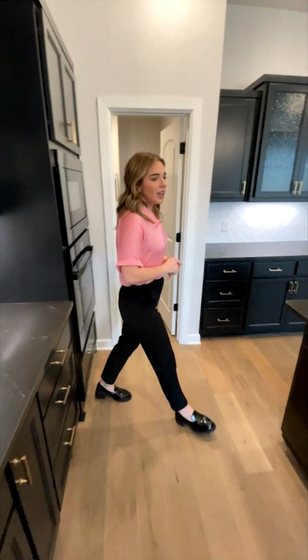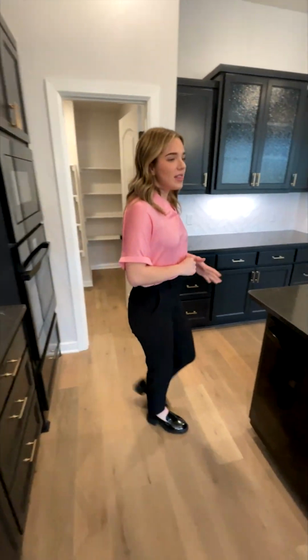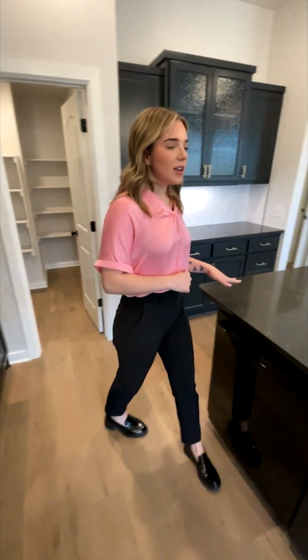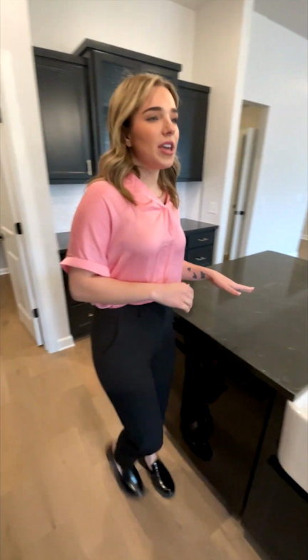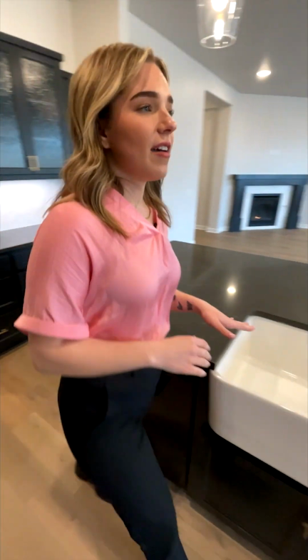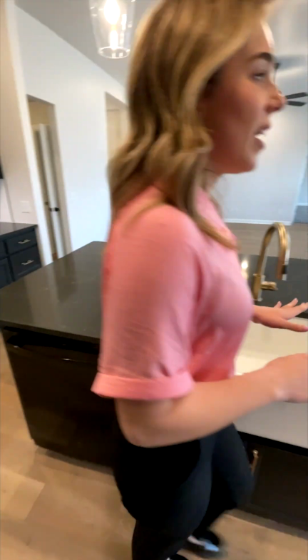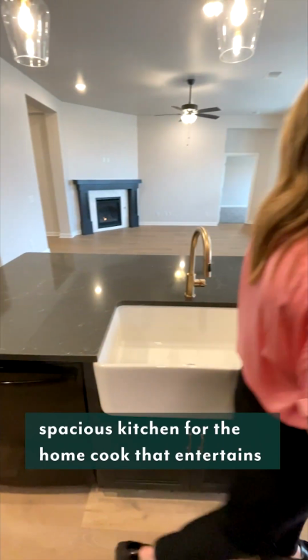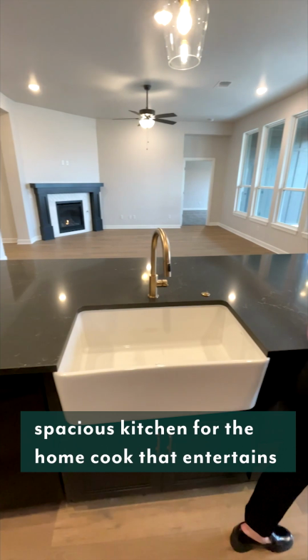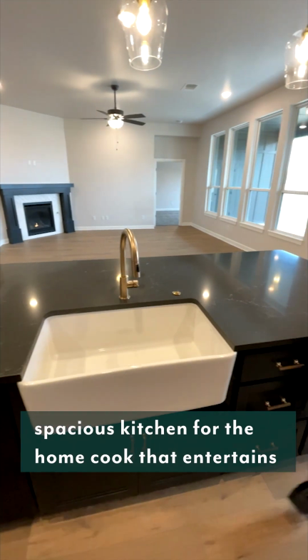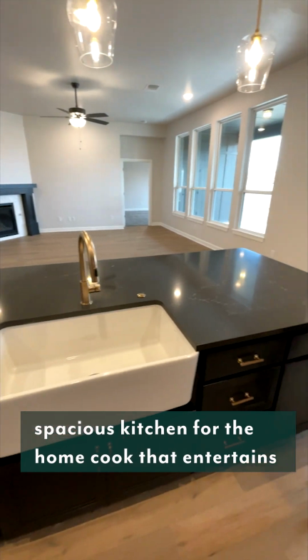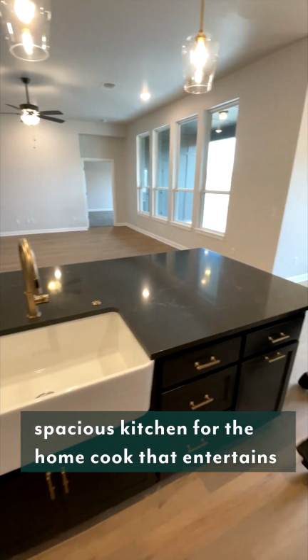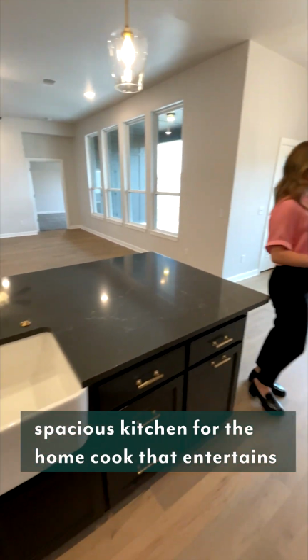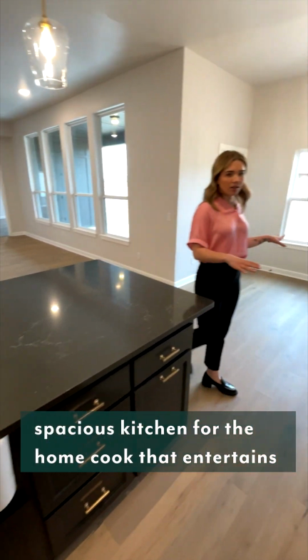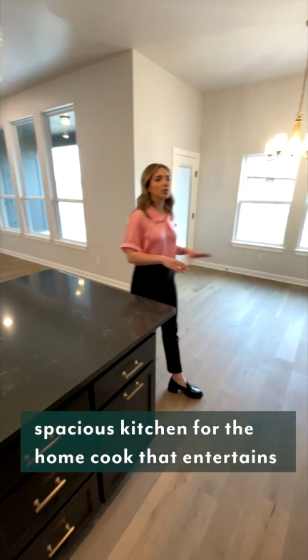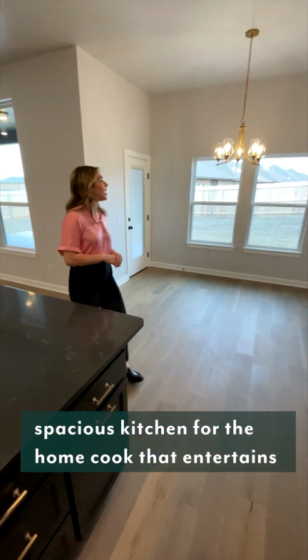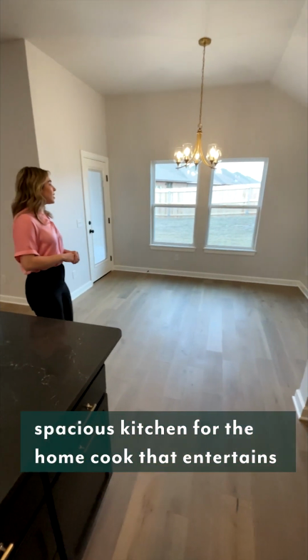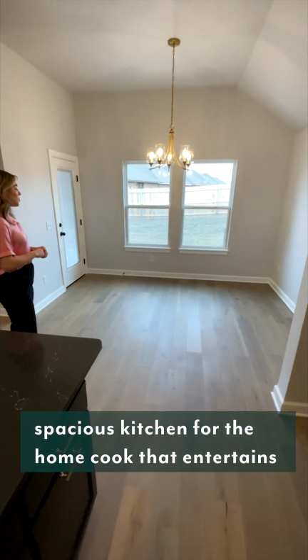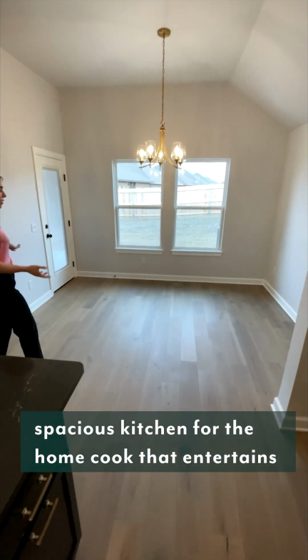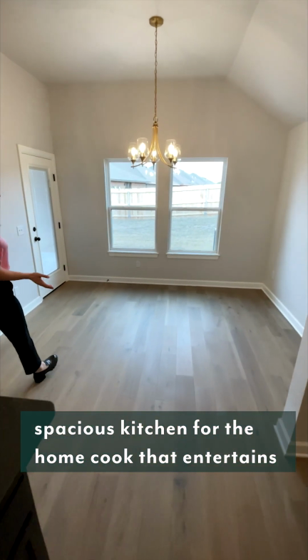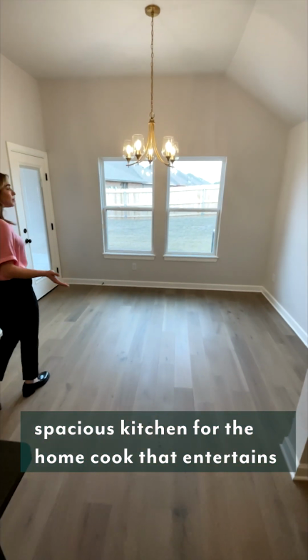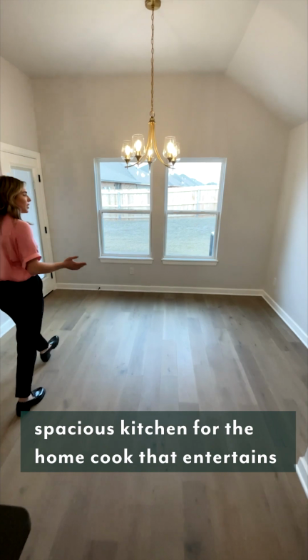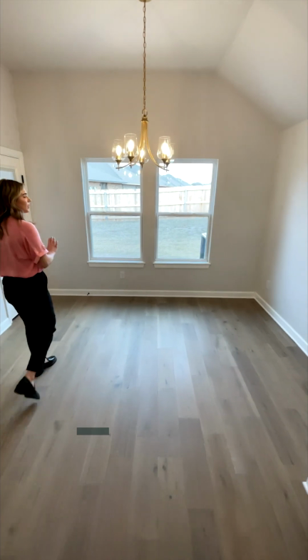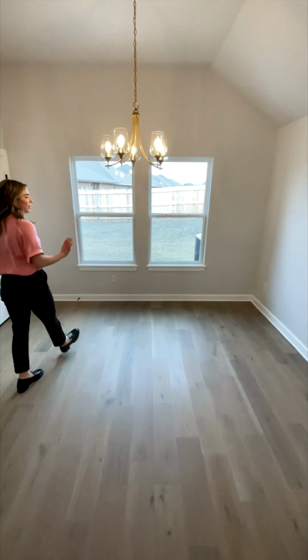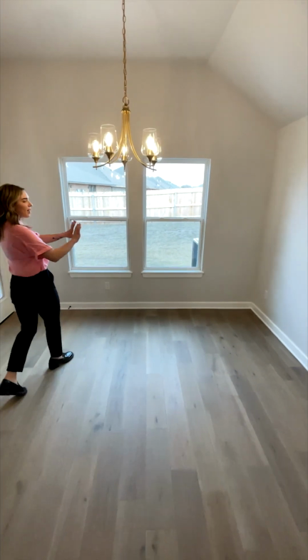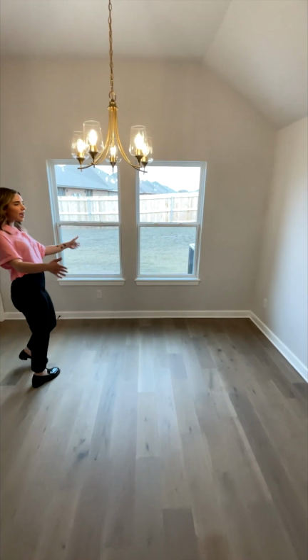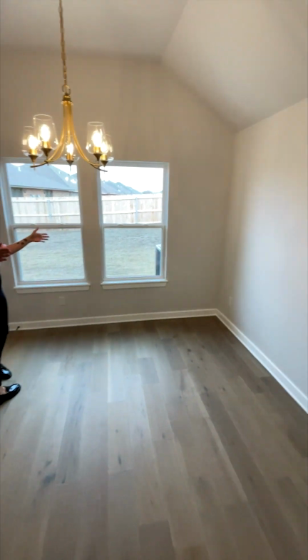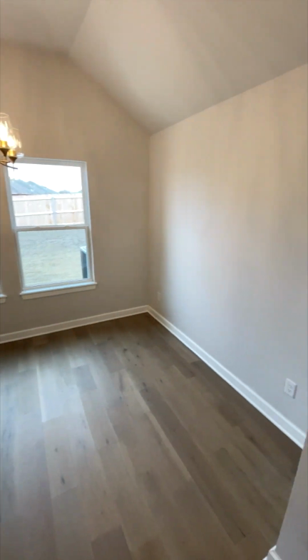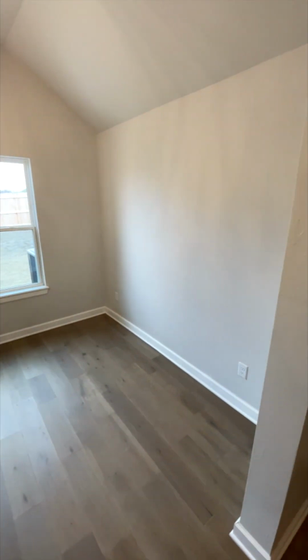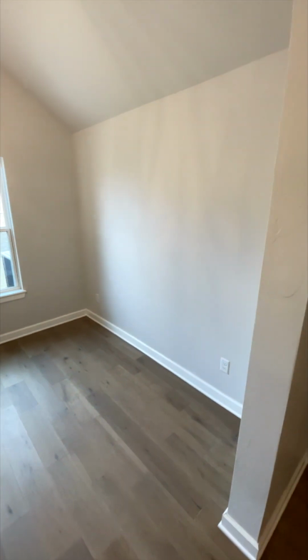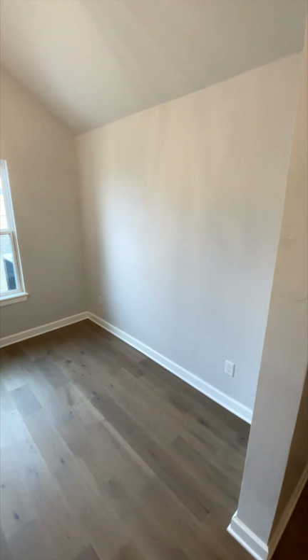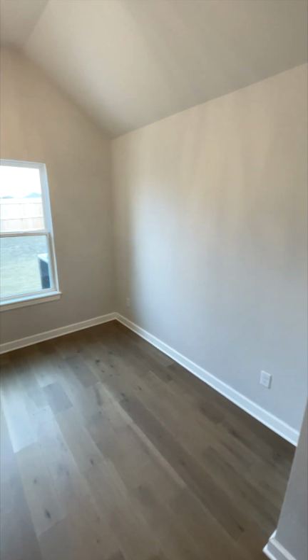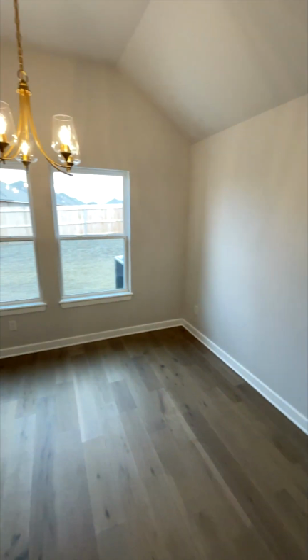And then we have an oversized dining space right here. You could fit a table — probably six people, maybe even a little buffet area. Lots of options in this space.